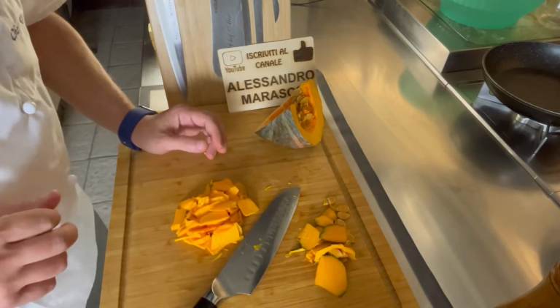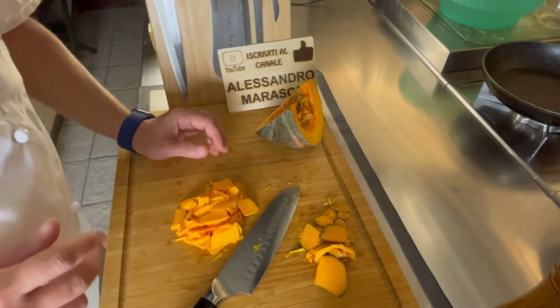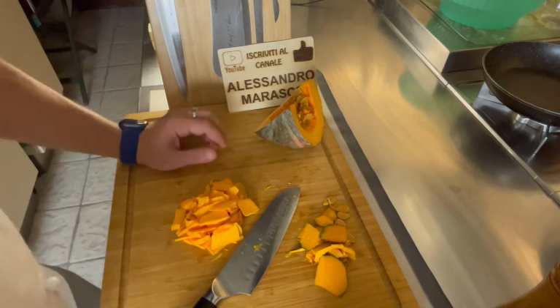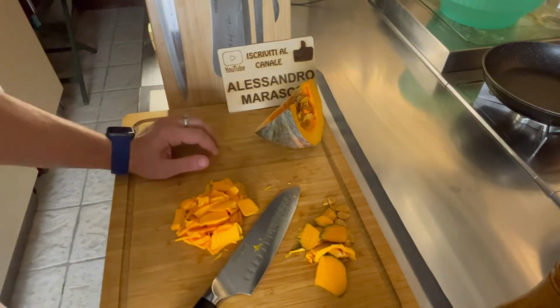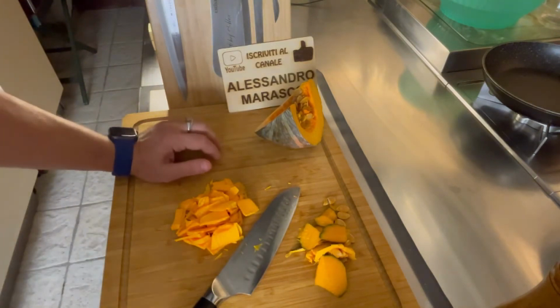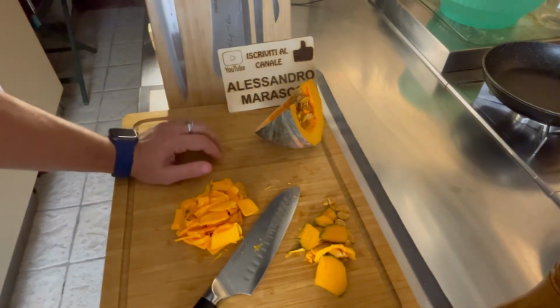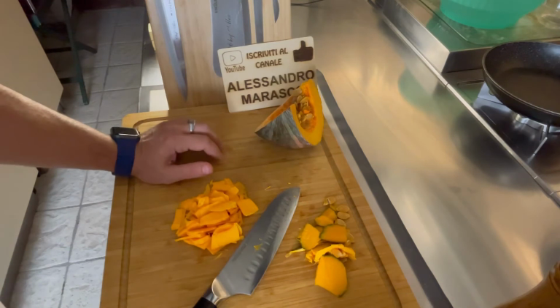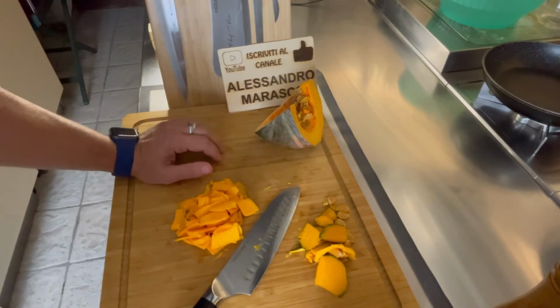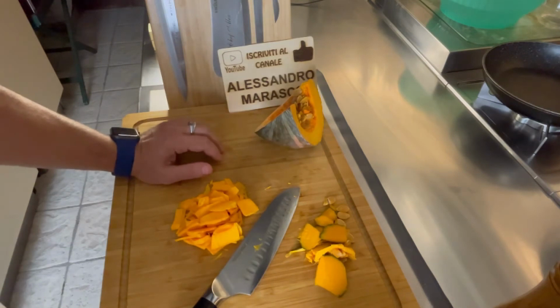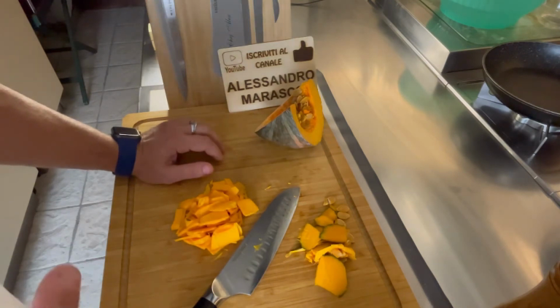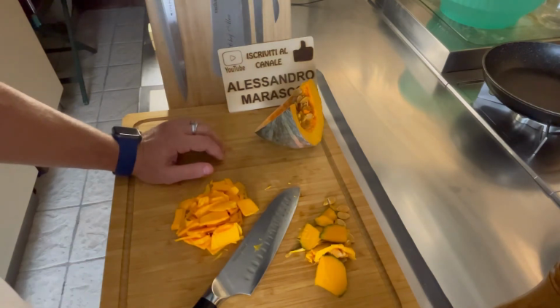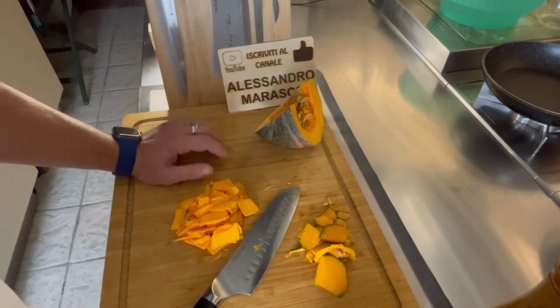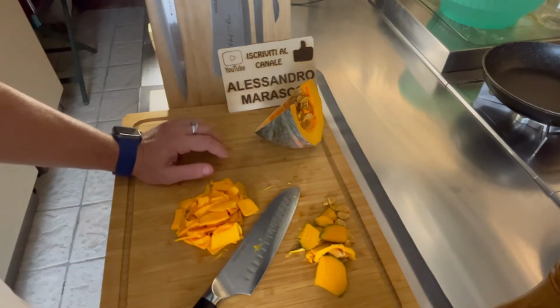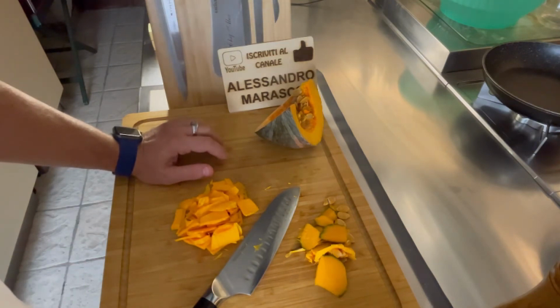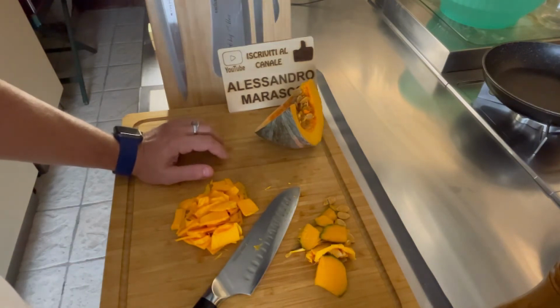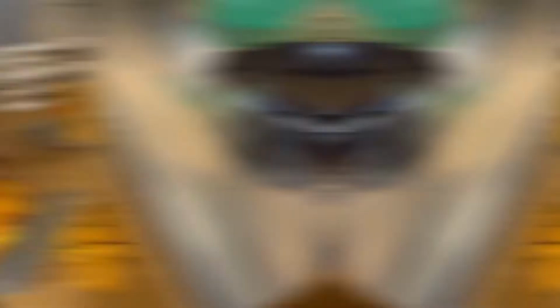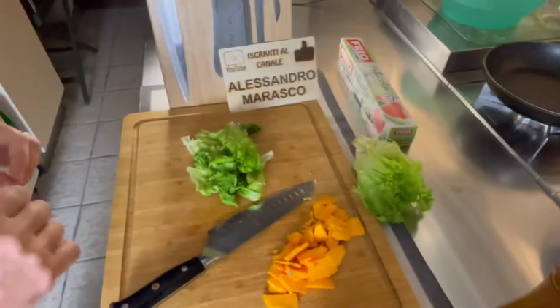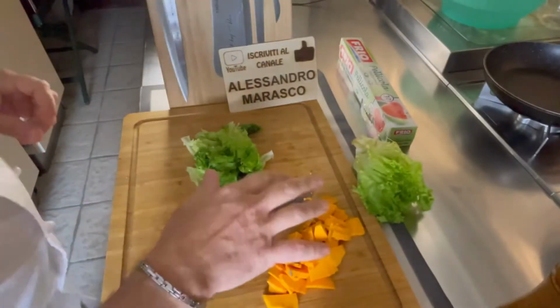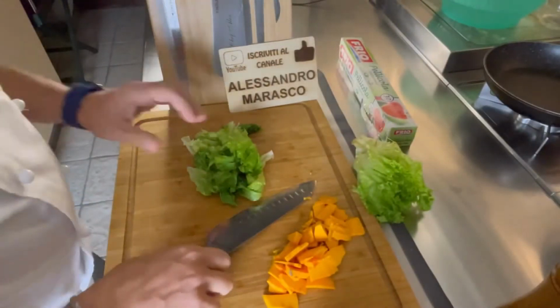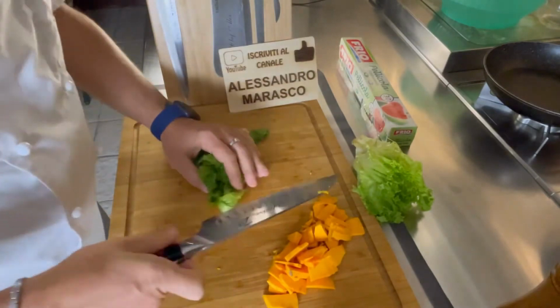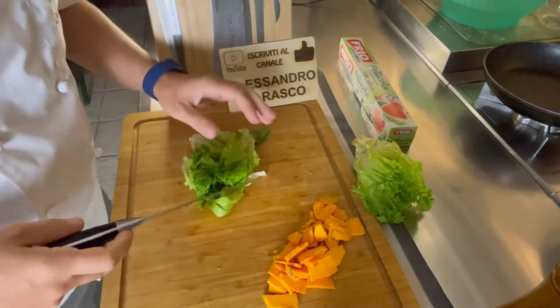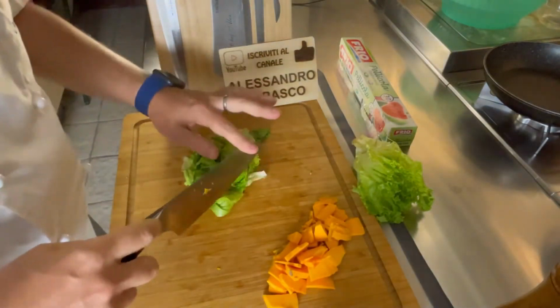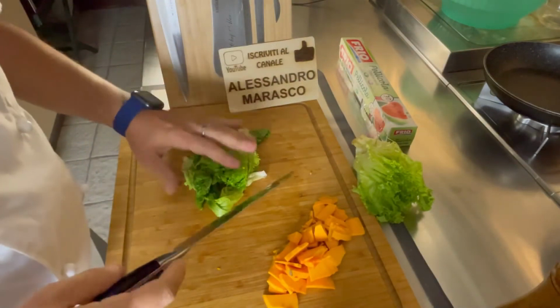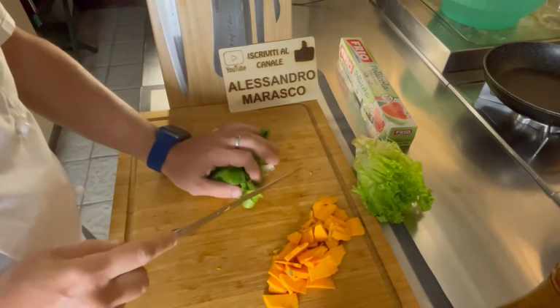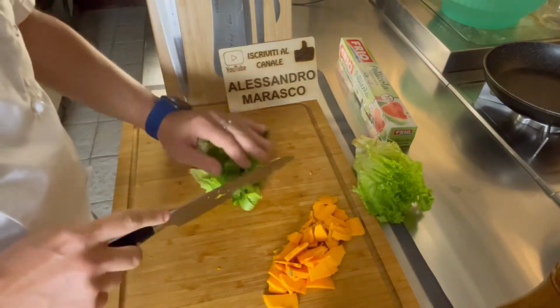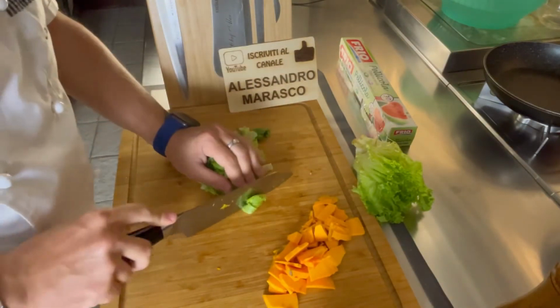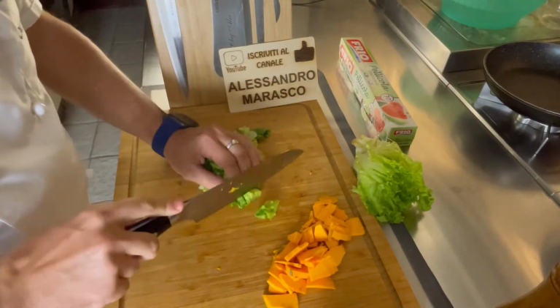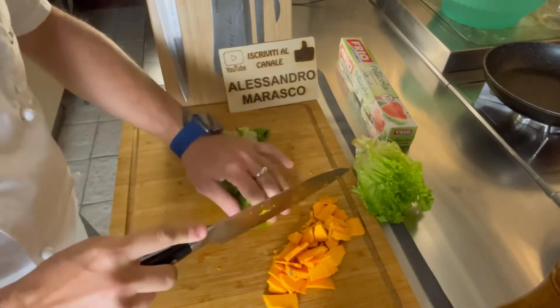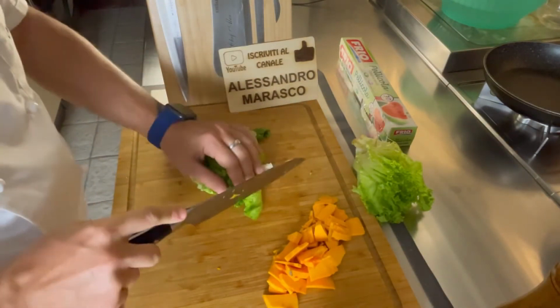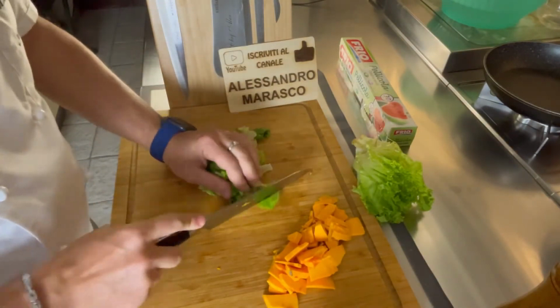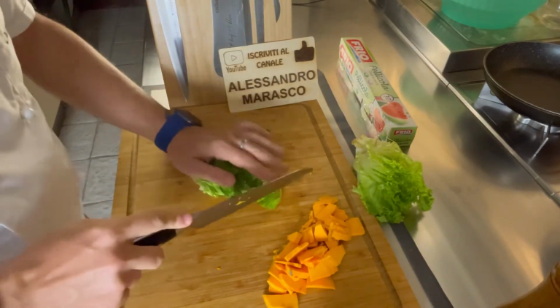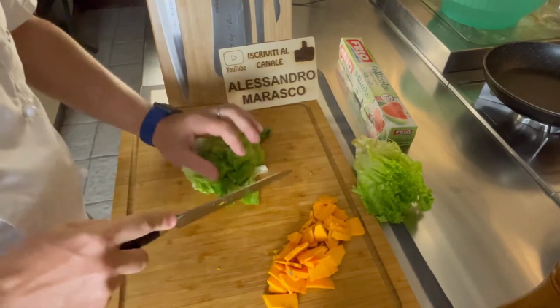Adesso passiamo alla lattuga per vedere un altro passaggio. Zucca pronta; prendiamo qualche foglio di lattuga ben lavata e andiamo a tritarla.